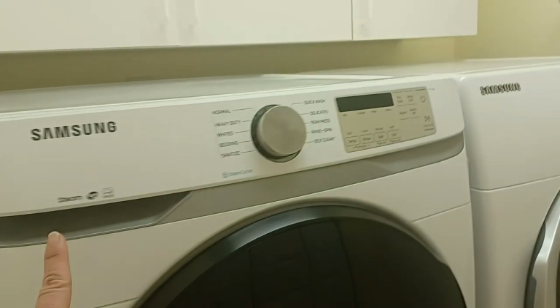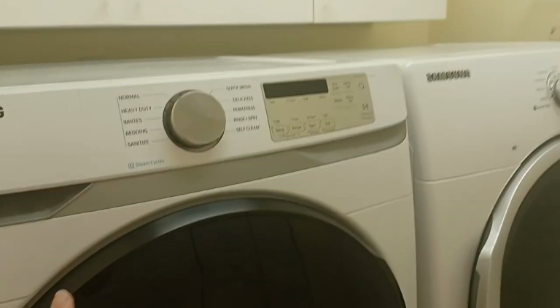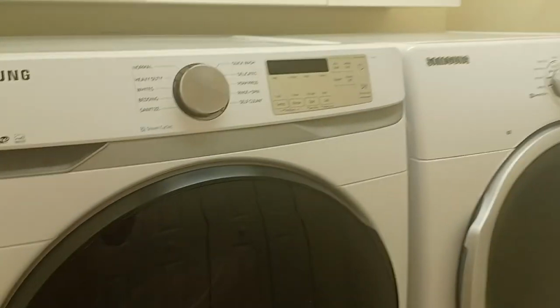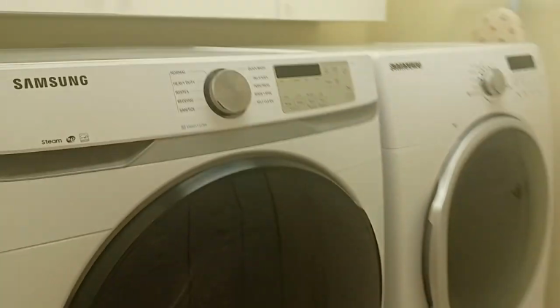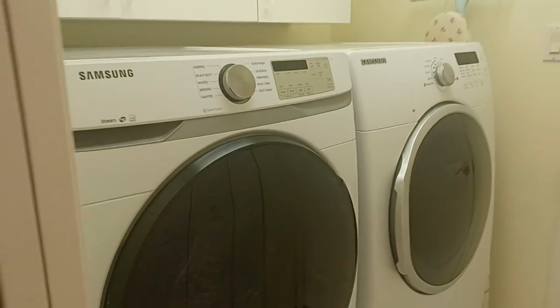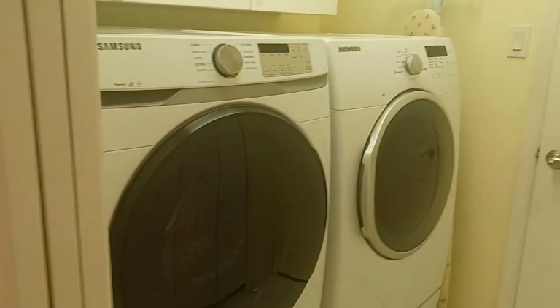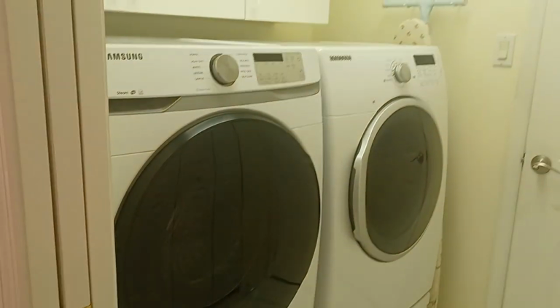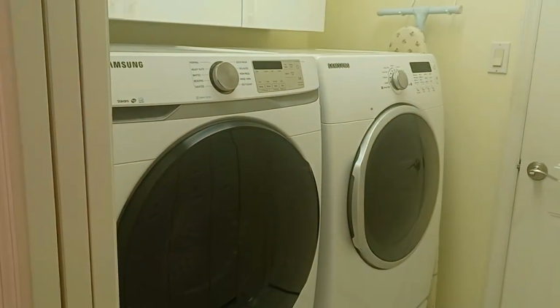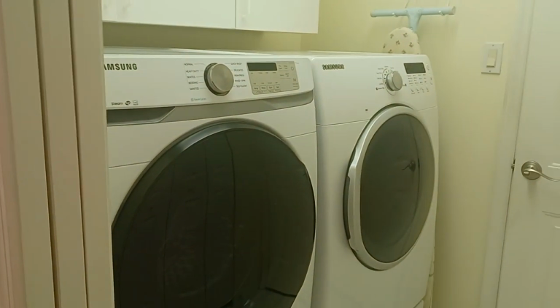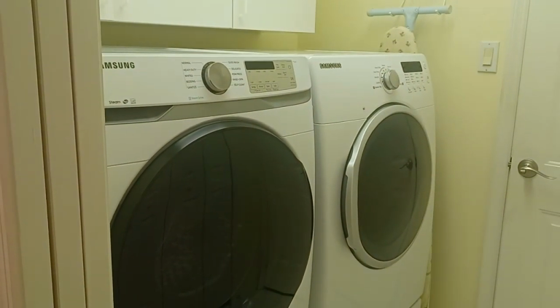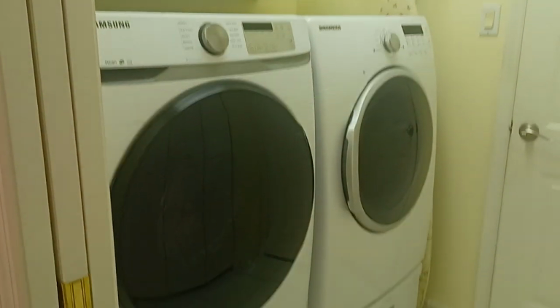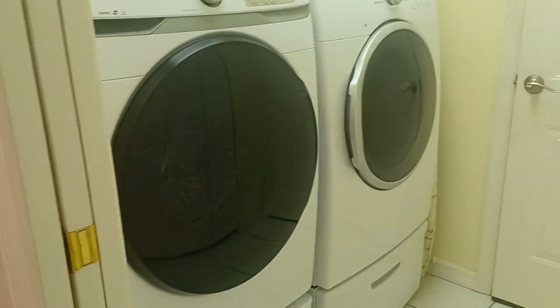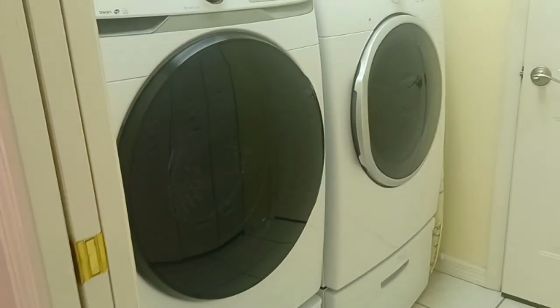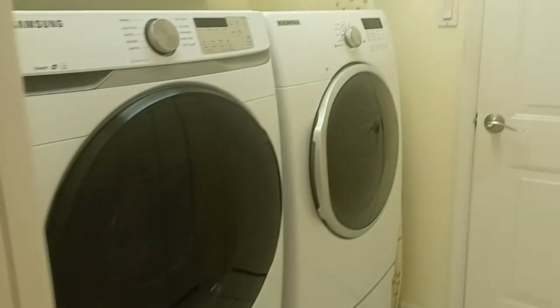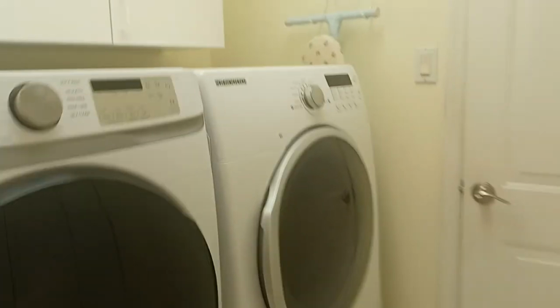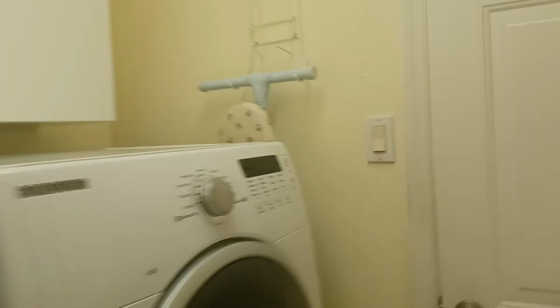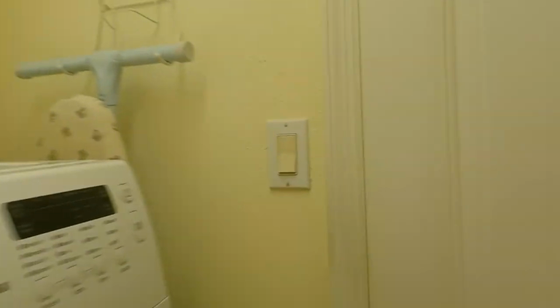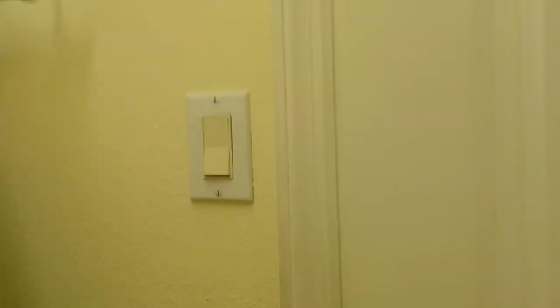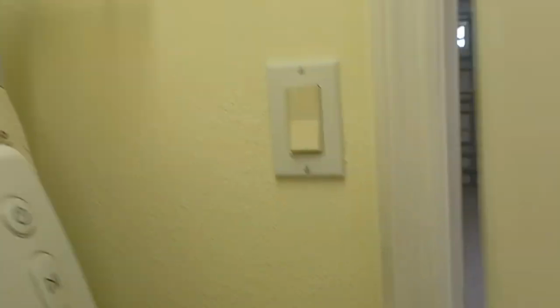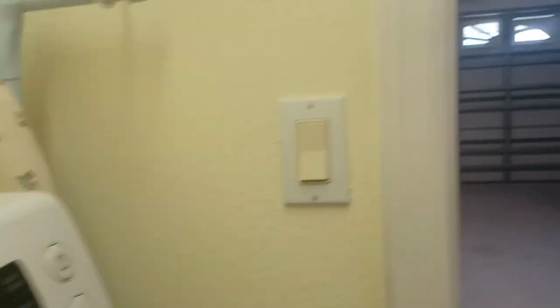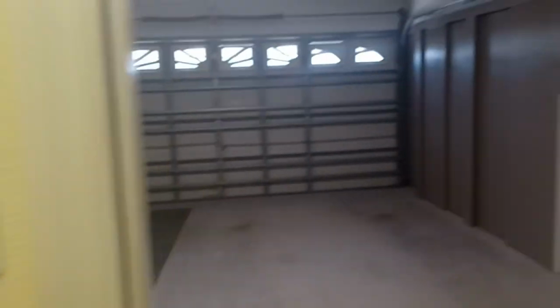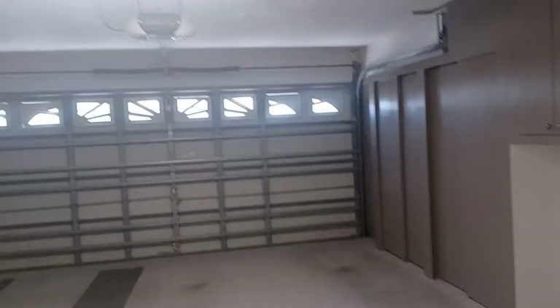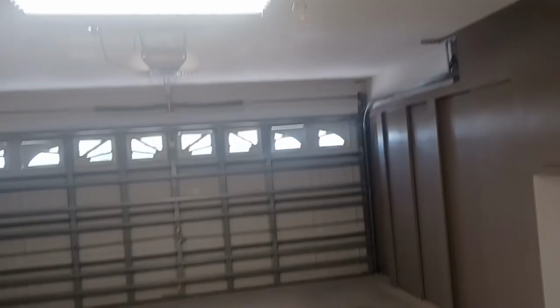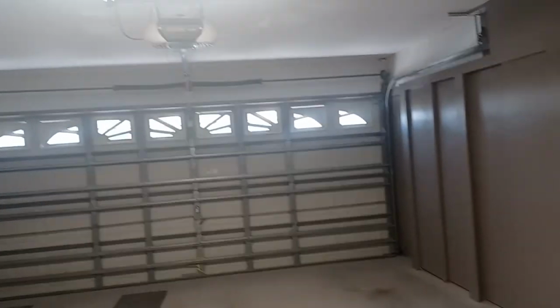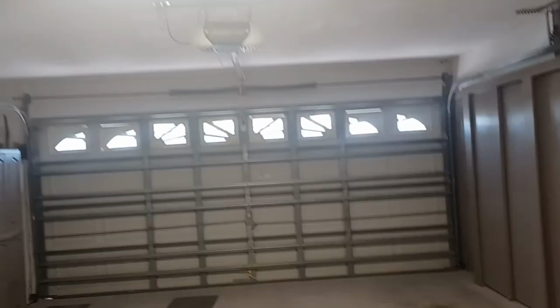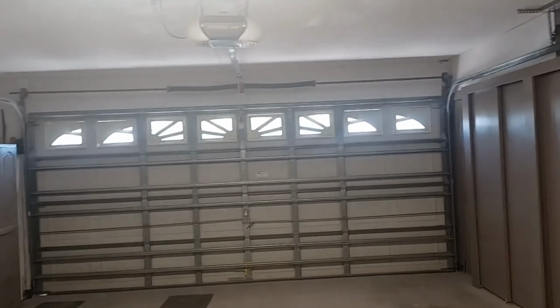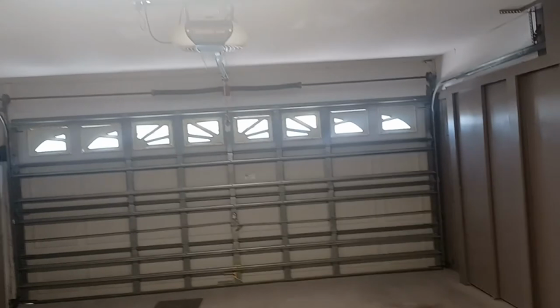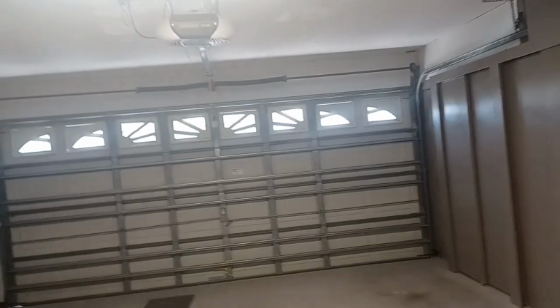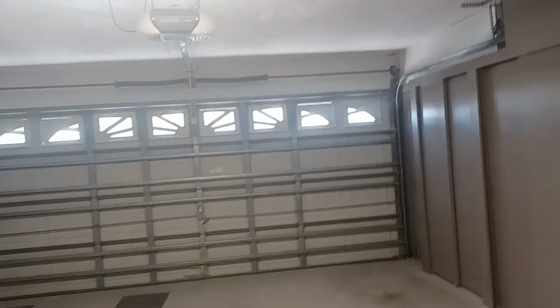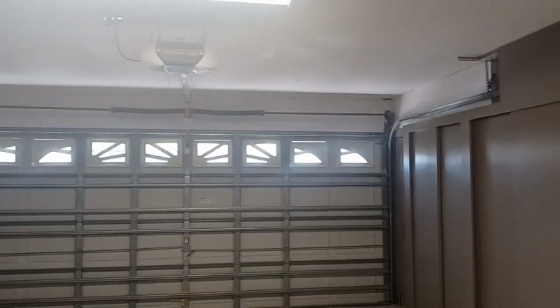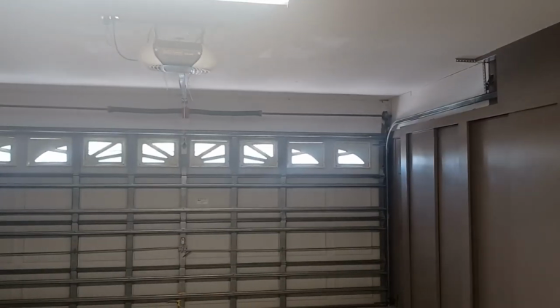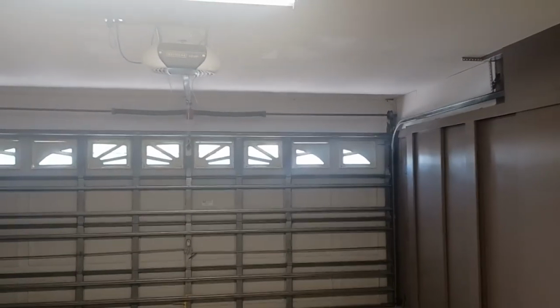Washer and dryer — yes, these are staying with the home. It's absolutely incredible. I know that you're going to be excited about that. So this garage, you're going to be like, oh it's a garage, but there's so much to show you.